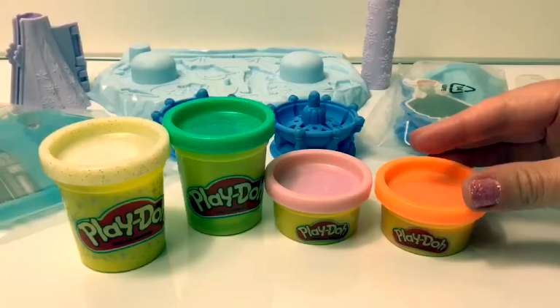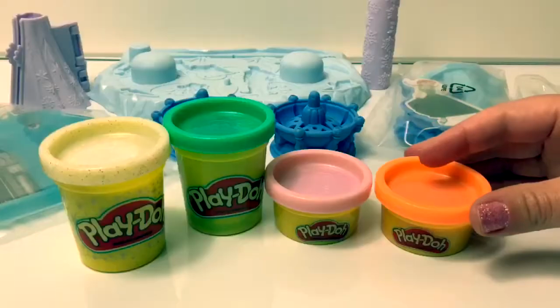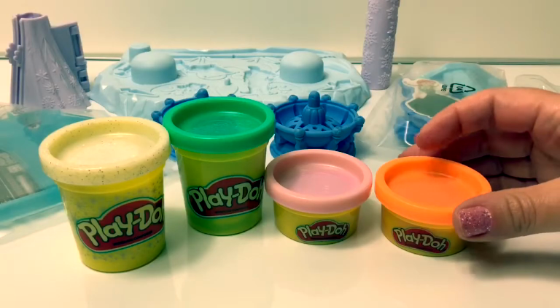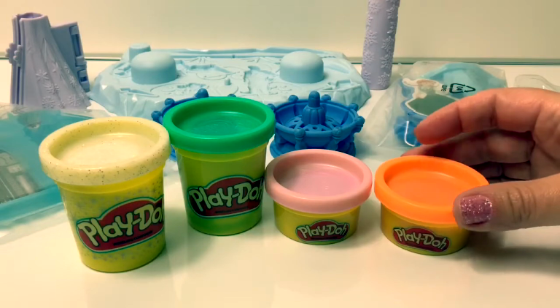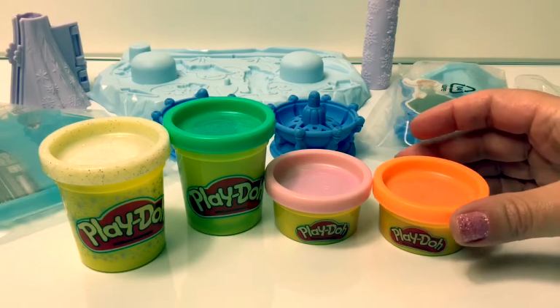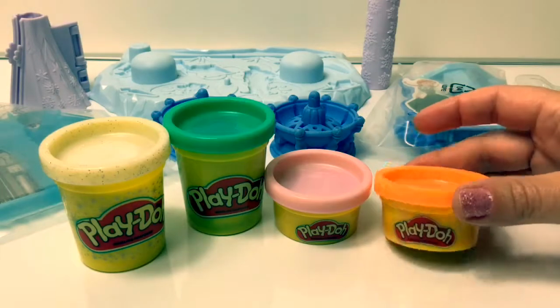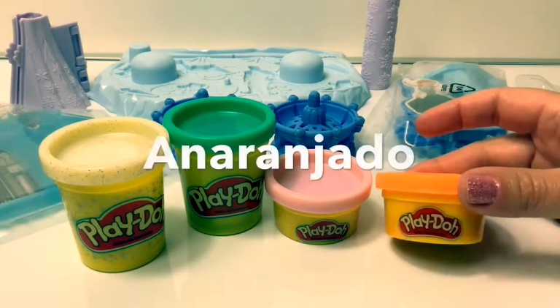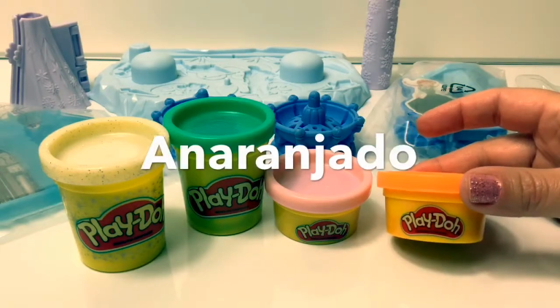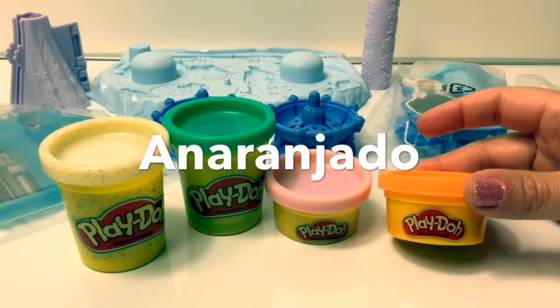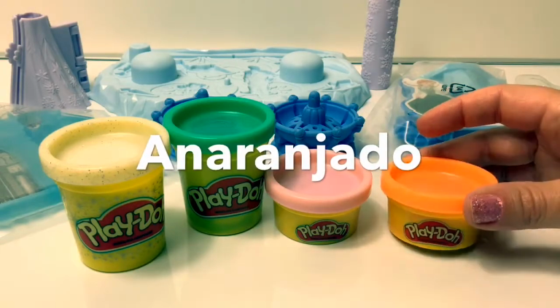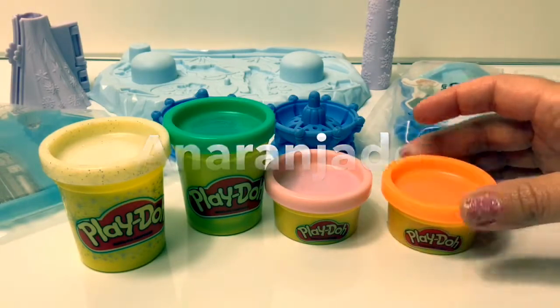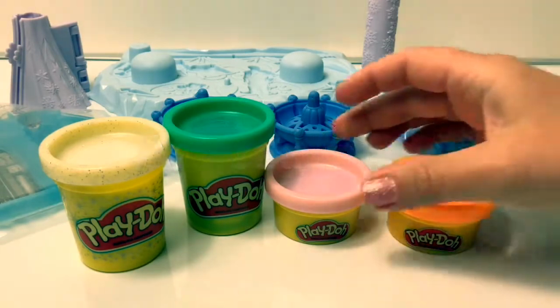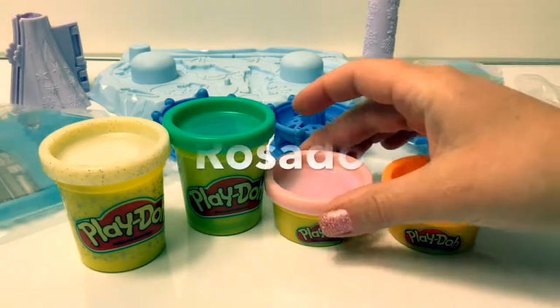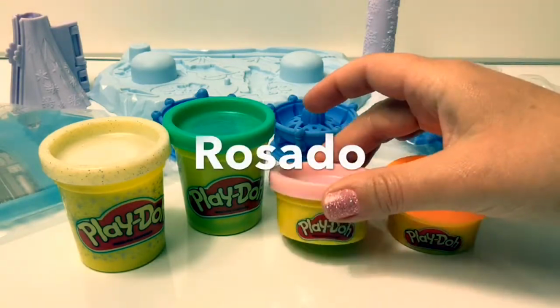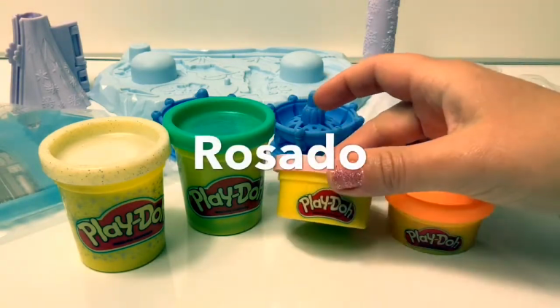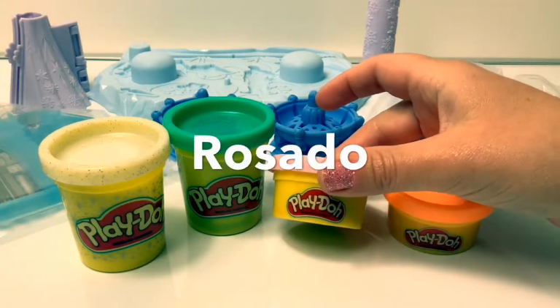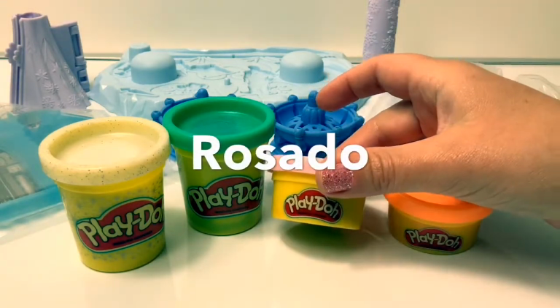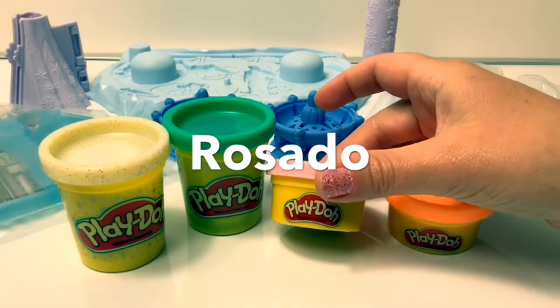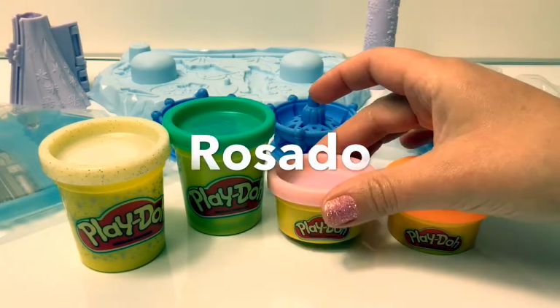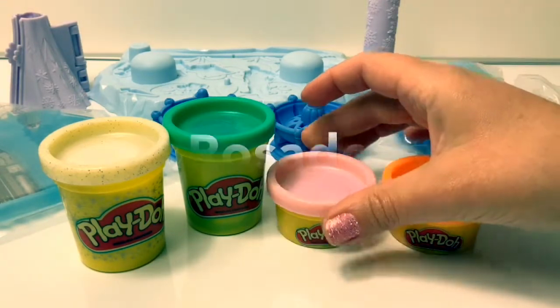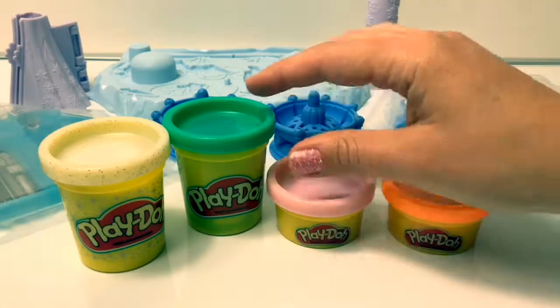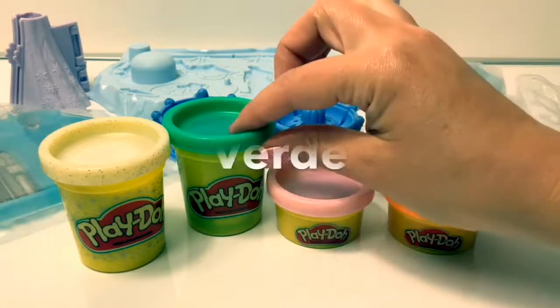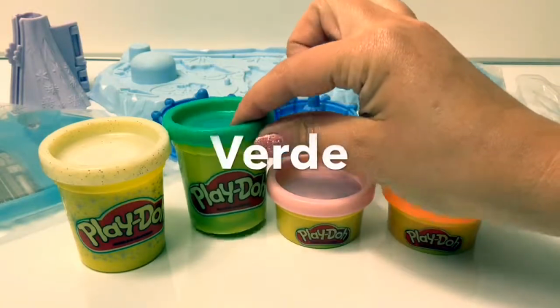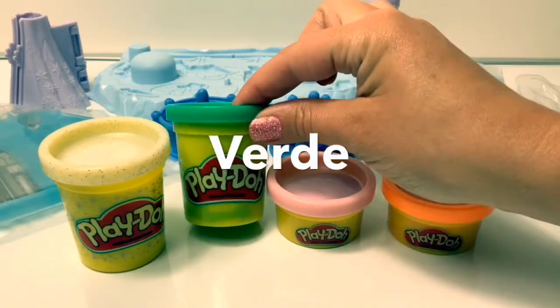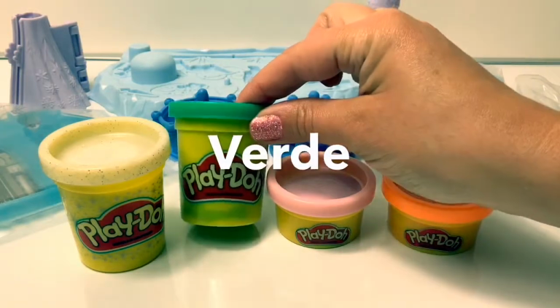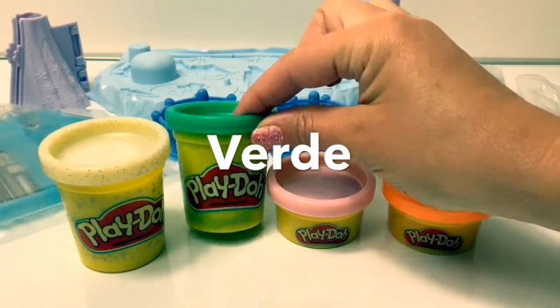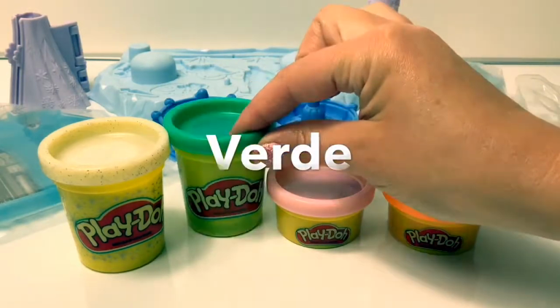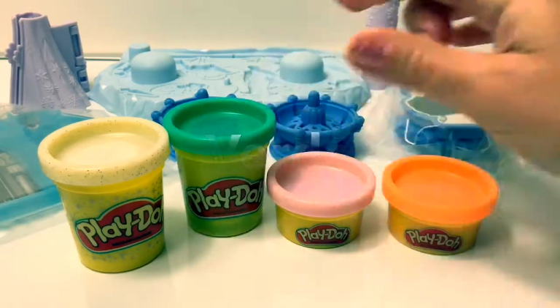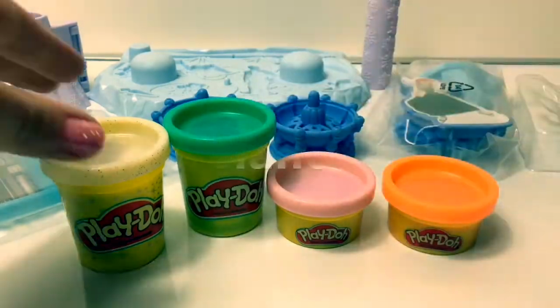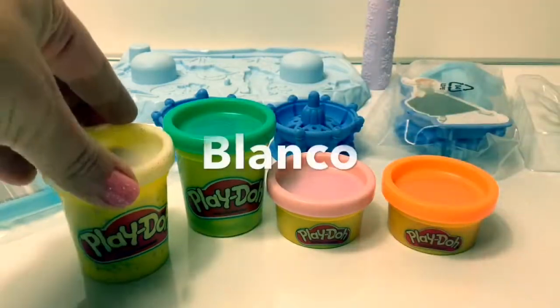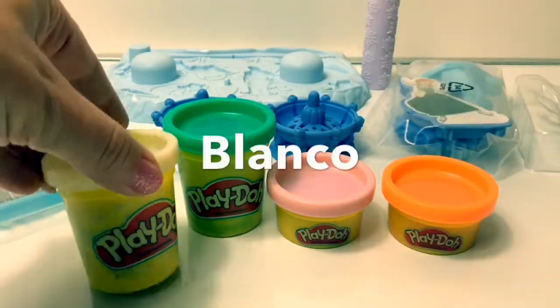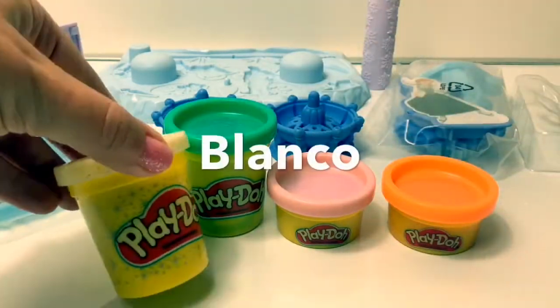In Spanish we have anaranjado, rosado, verde, y blanco.